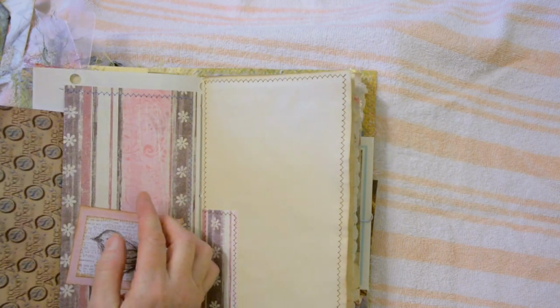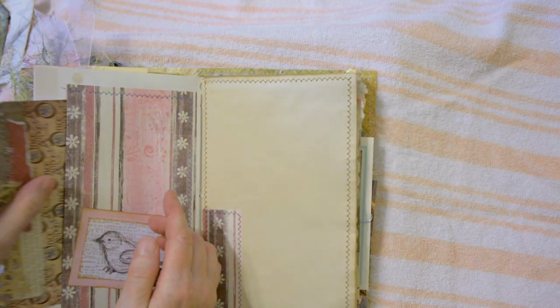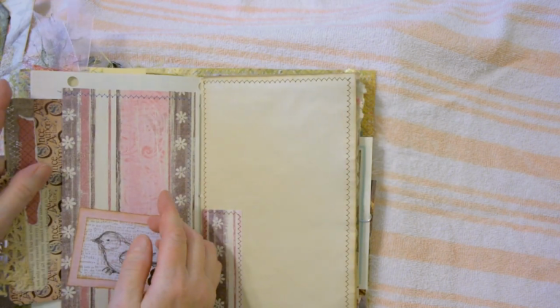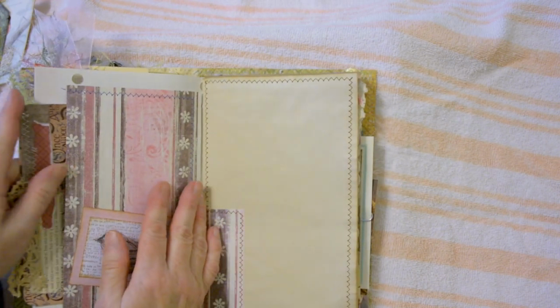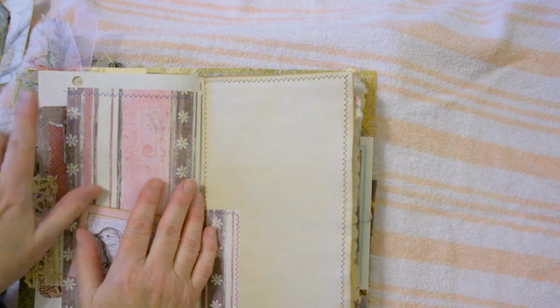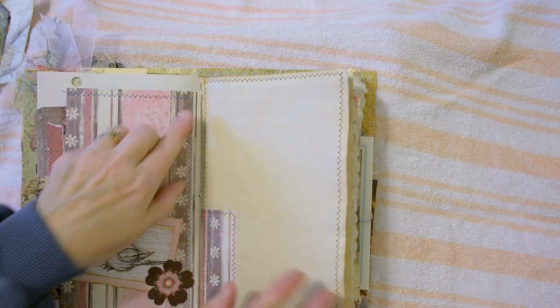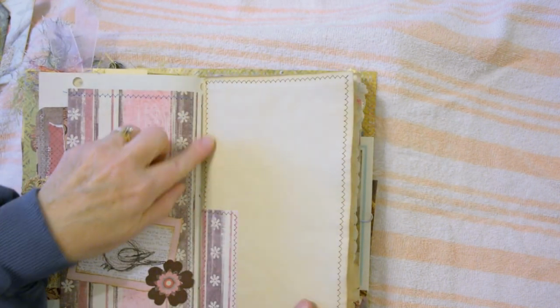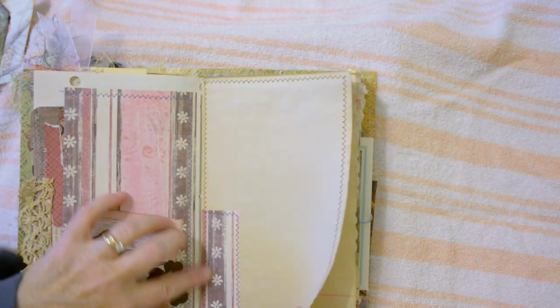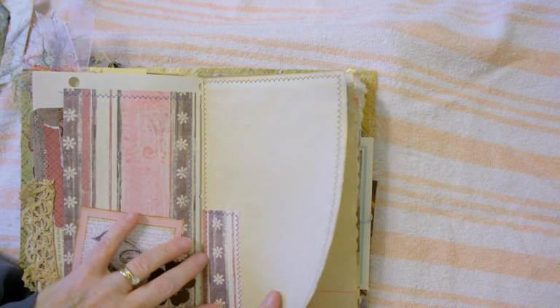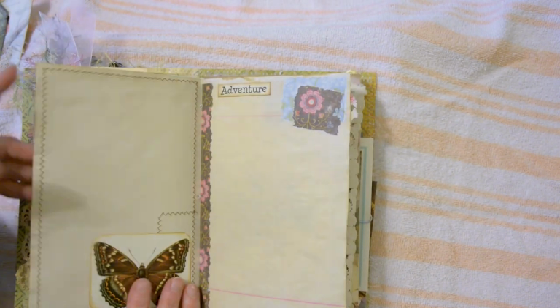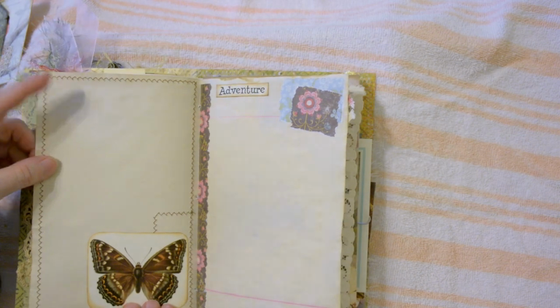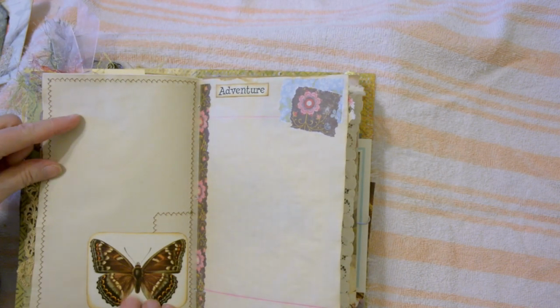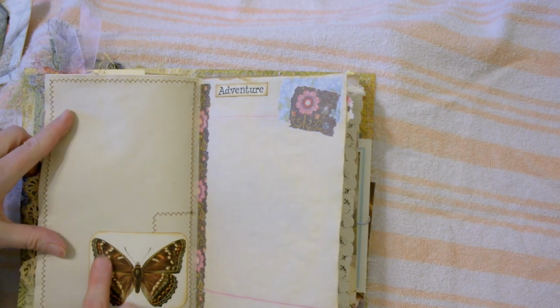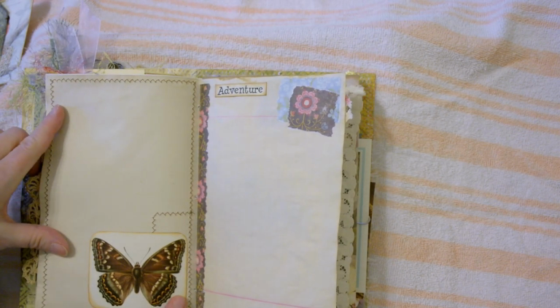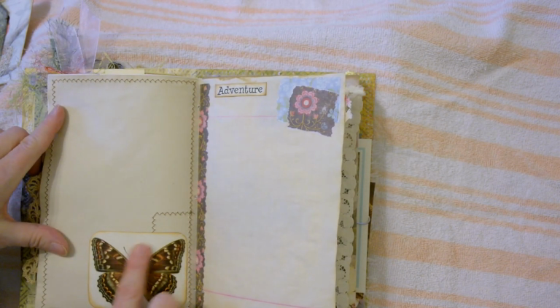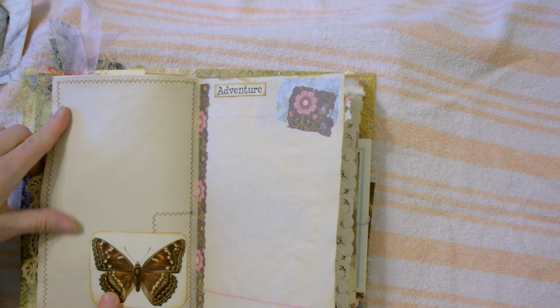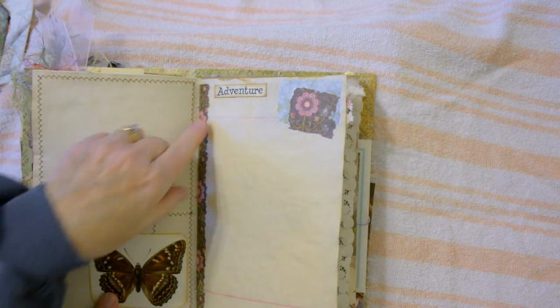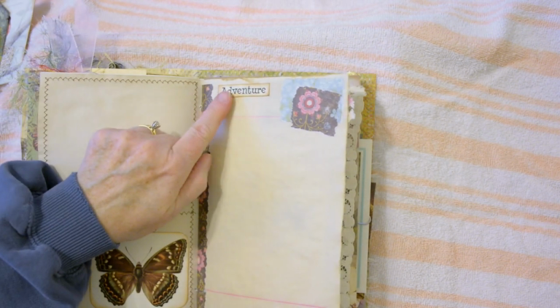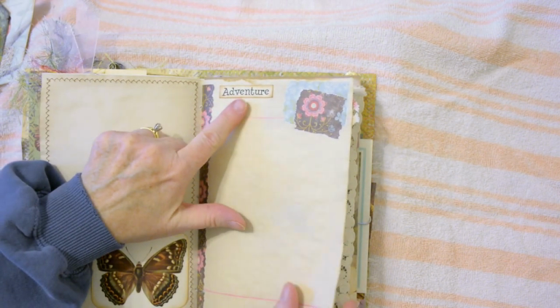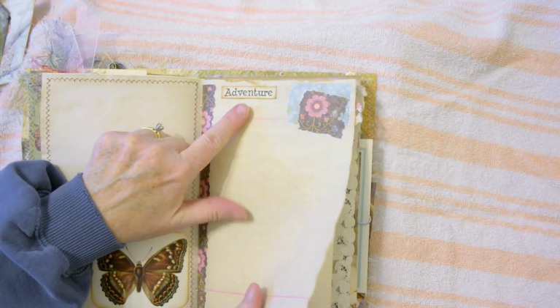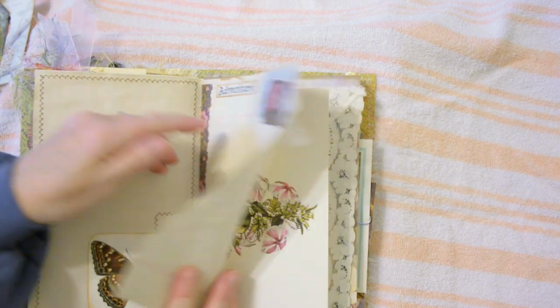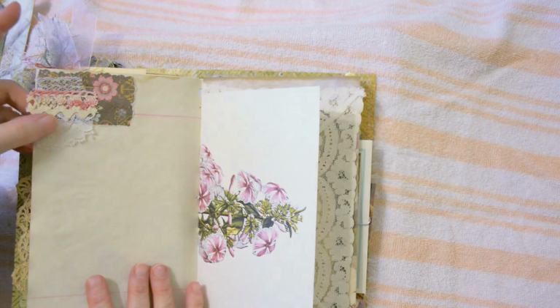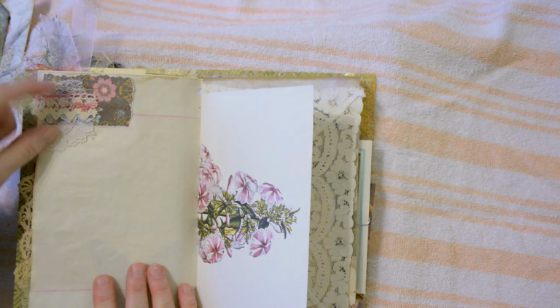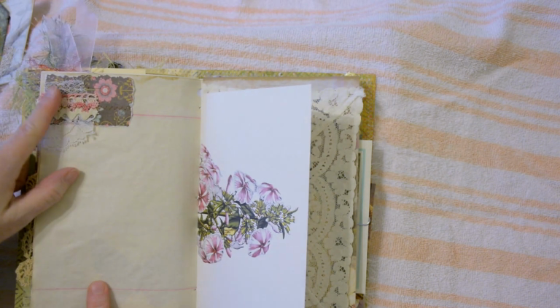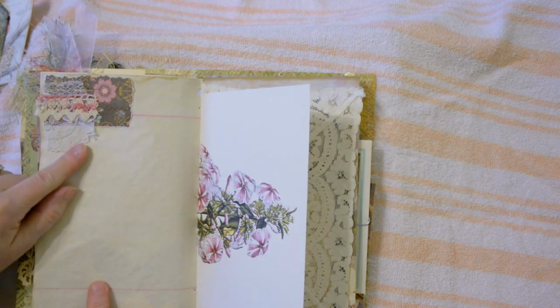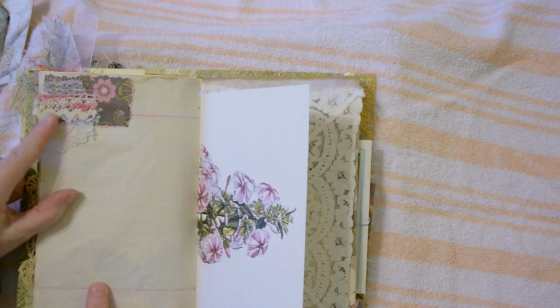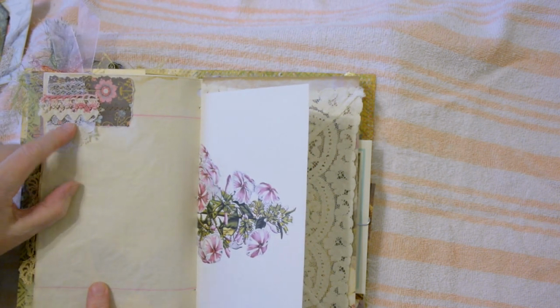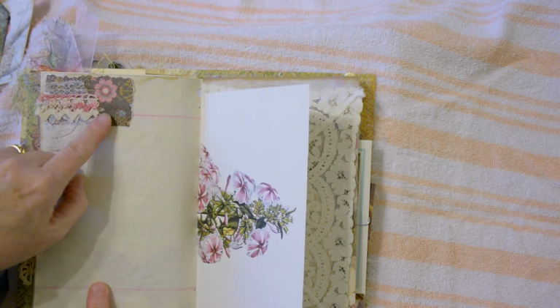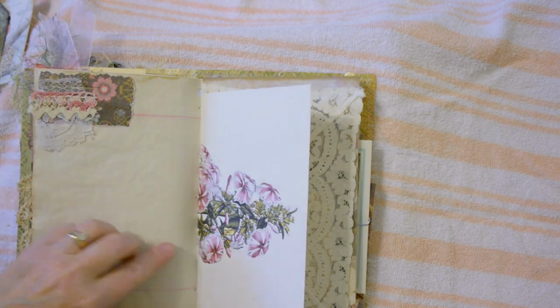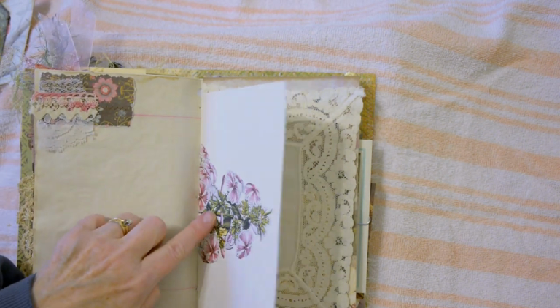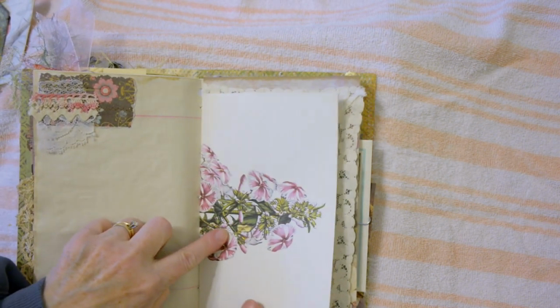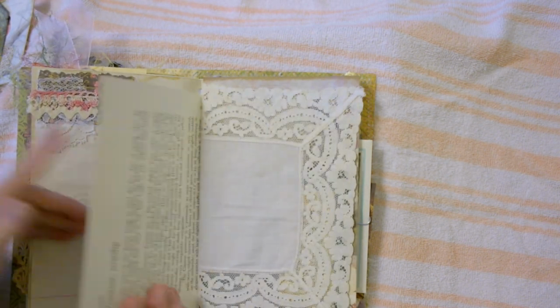That goes right in the pocket. Machine stitching around this page — another page from the book on butterflies. The word 'adventure.' Some more layering of lace and paper, book page.